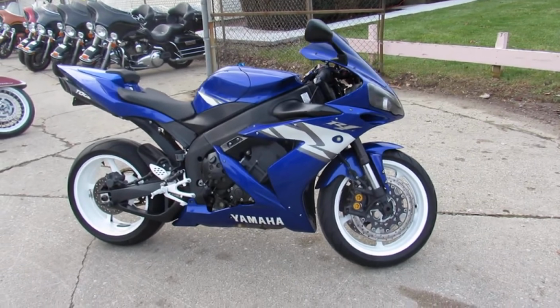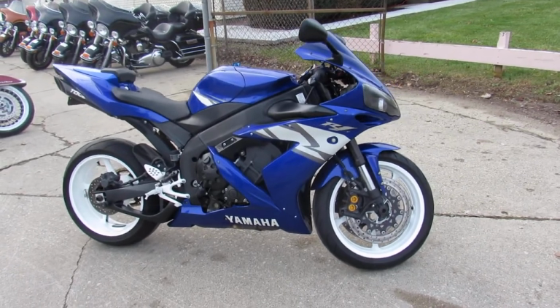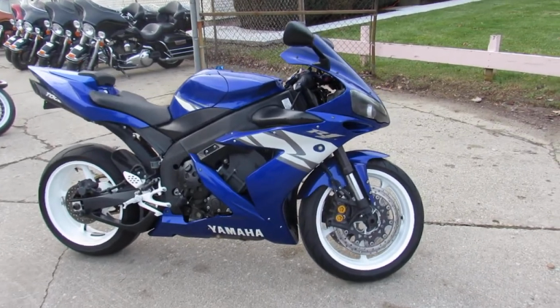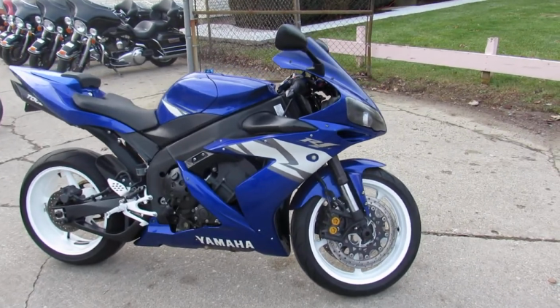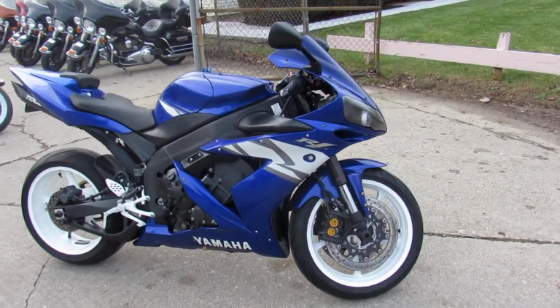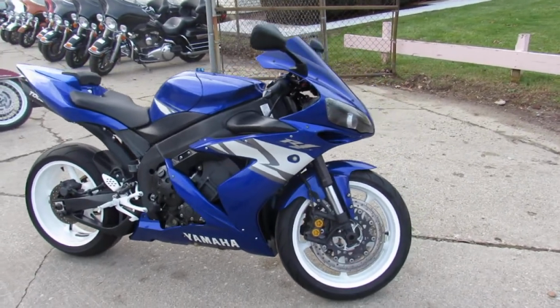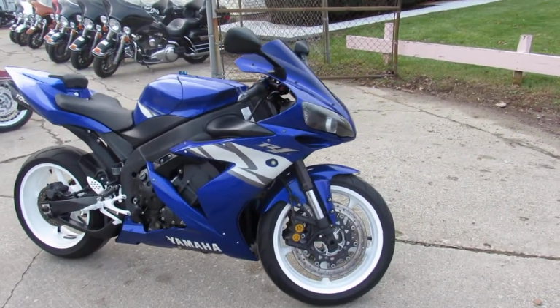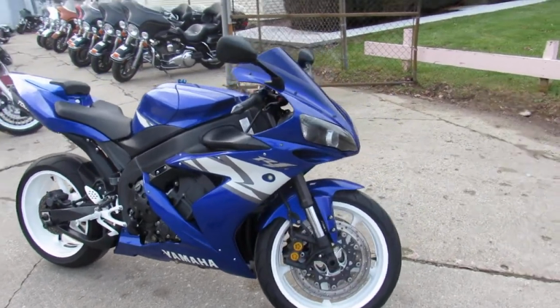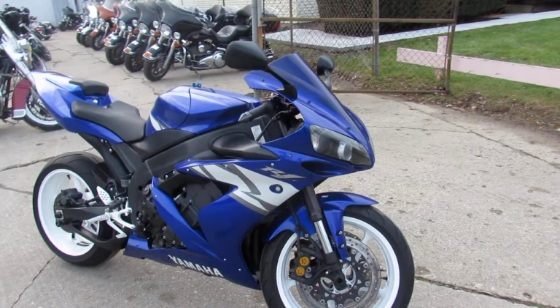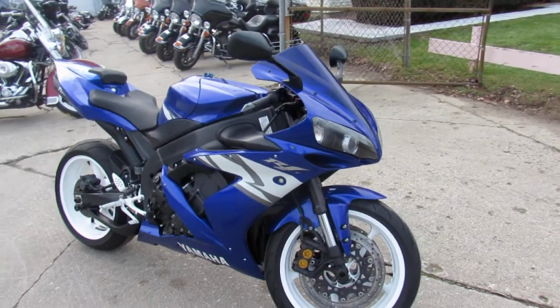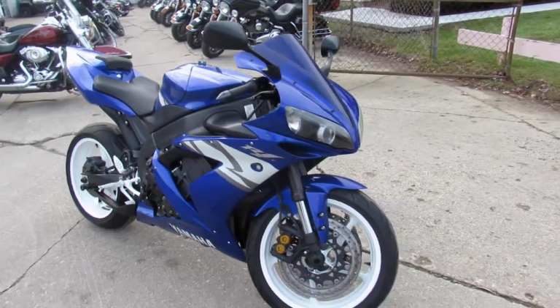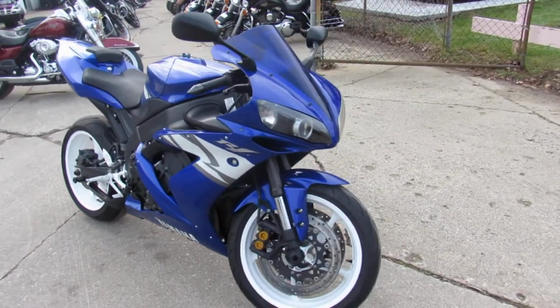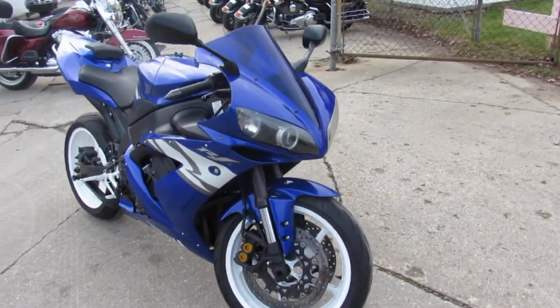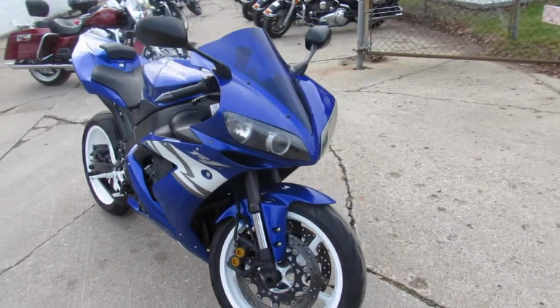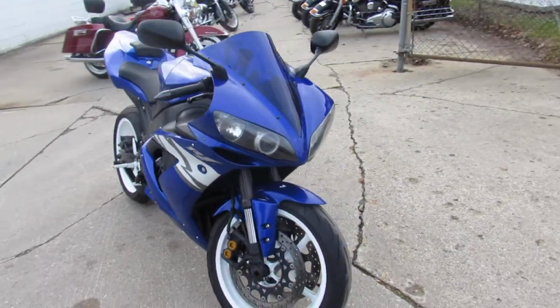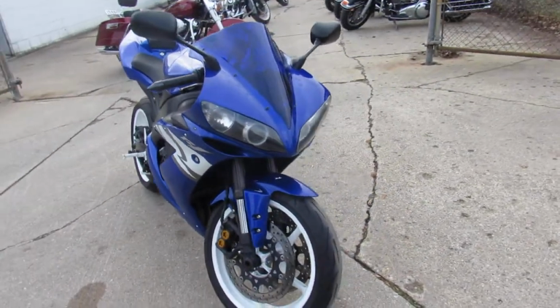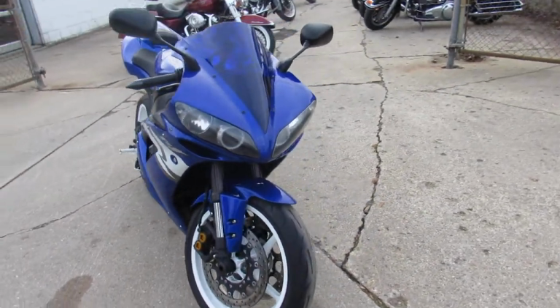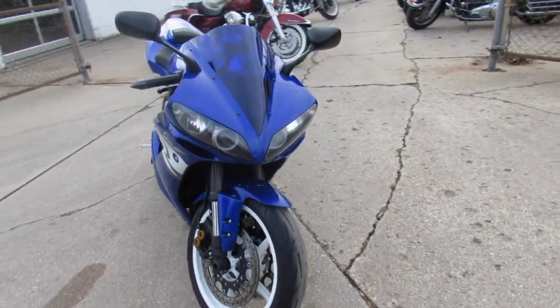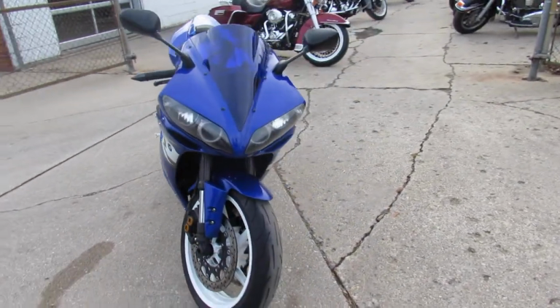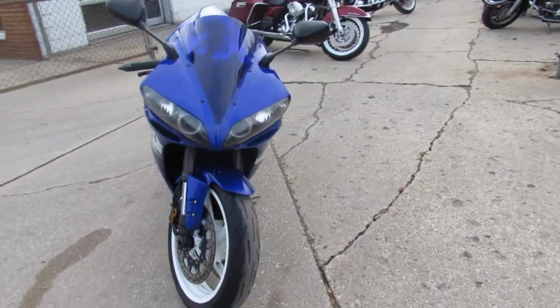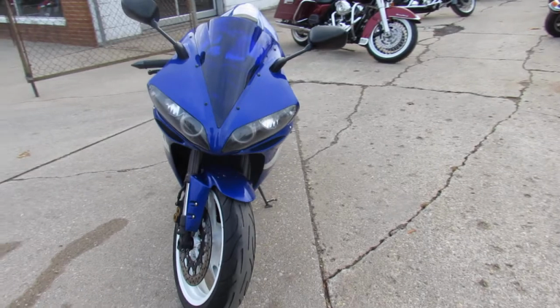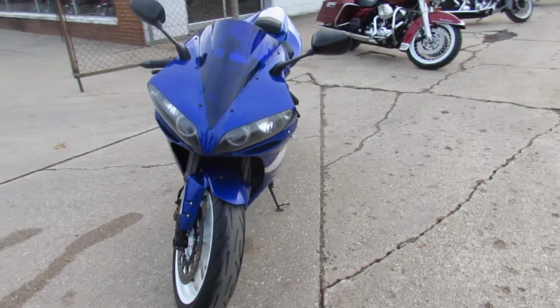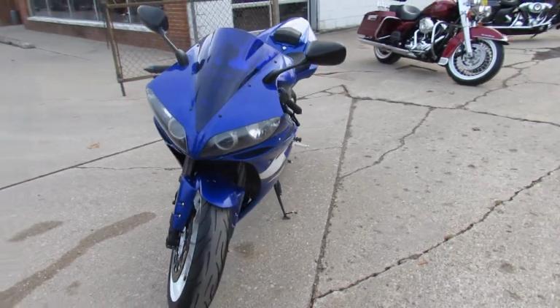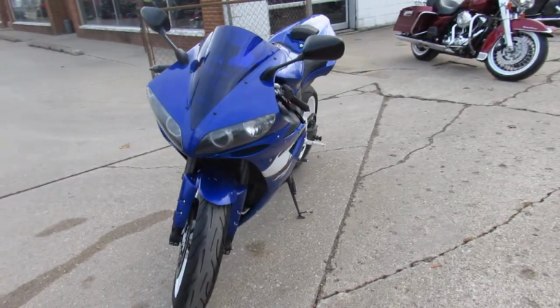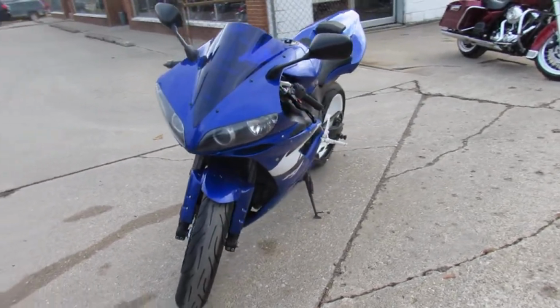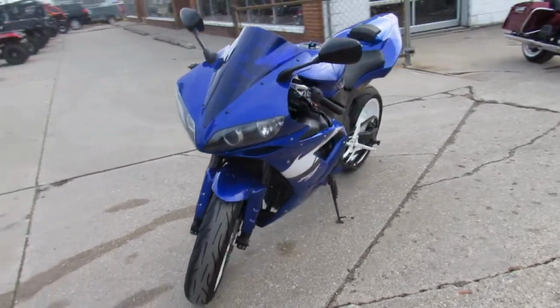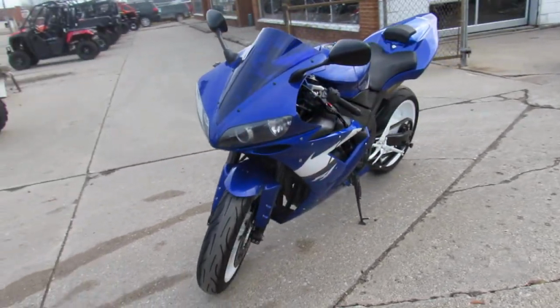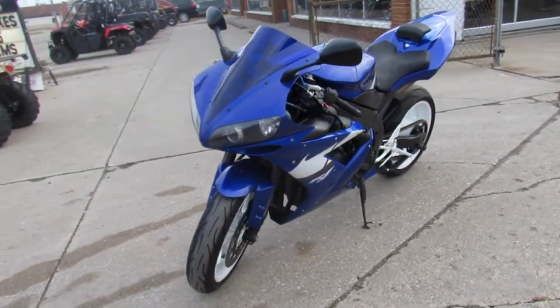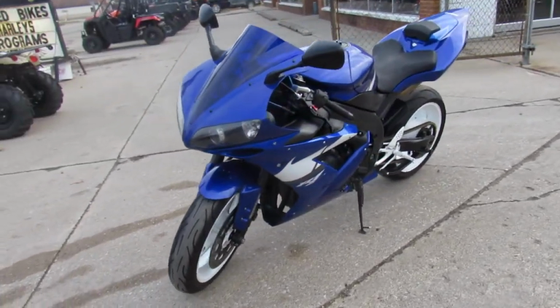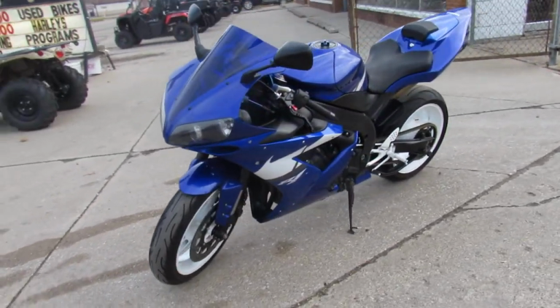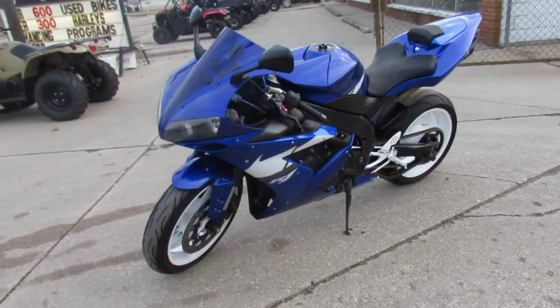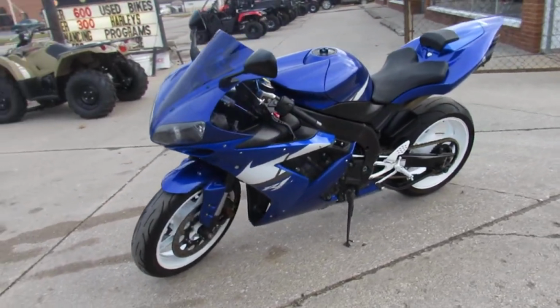Hey guys, ApprovalPowersports.com here doing some videos on the used sport bikes we got in stock. We've got over 200 used sport bikes in the showroom for sale. This one here, 2004 R1, all the extras, only $49.99 guys.